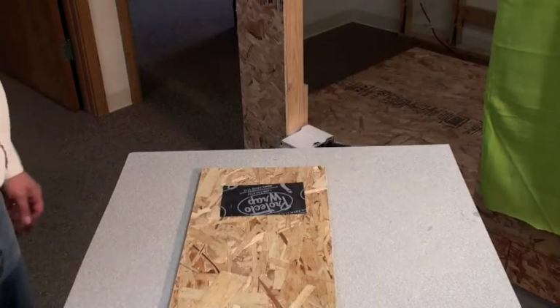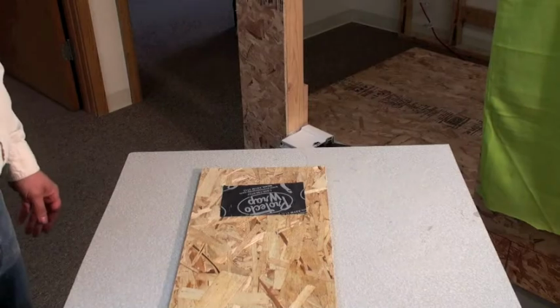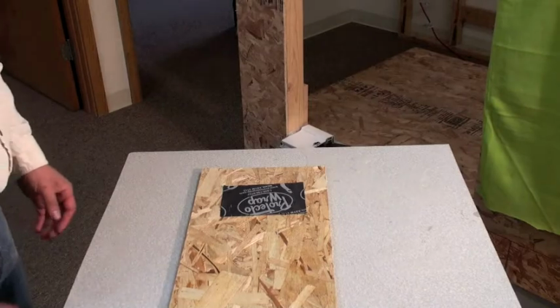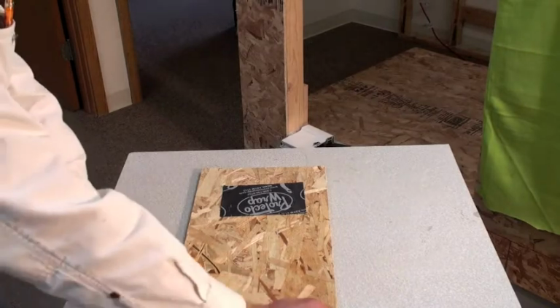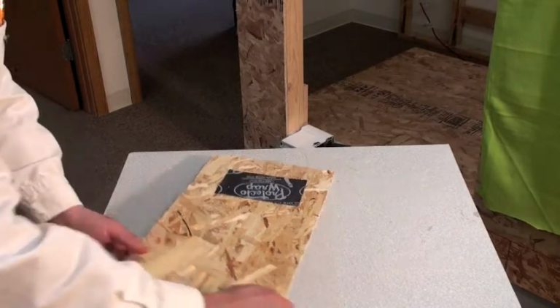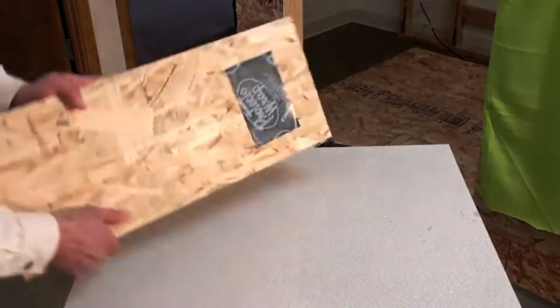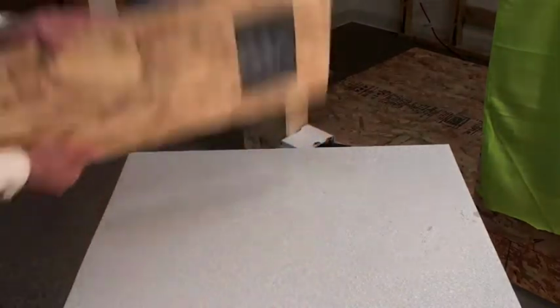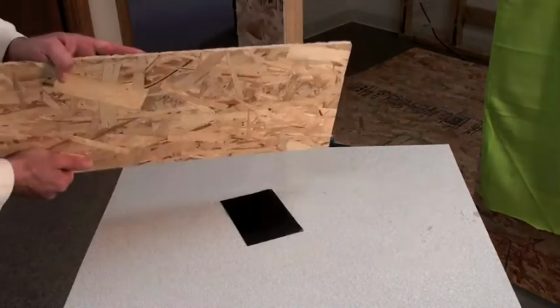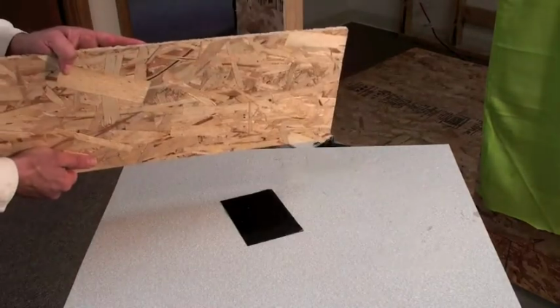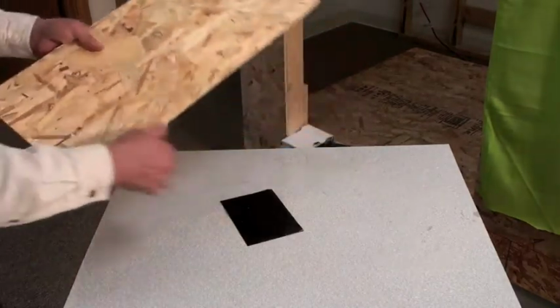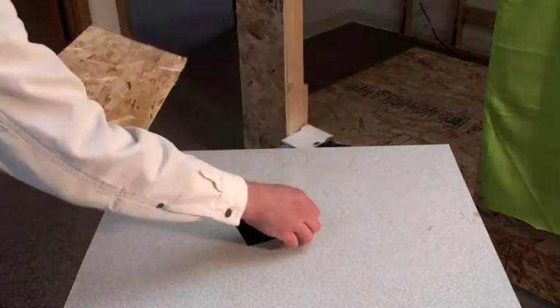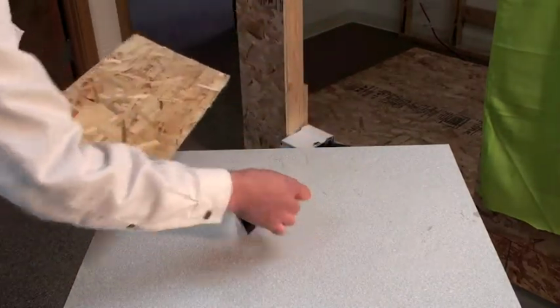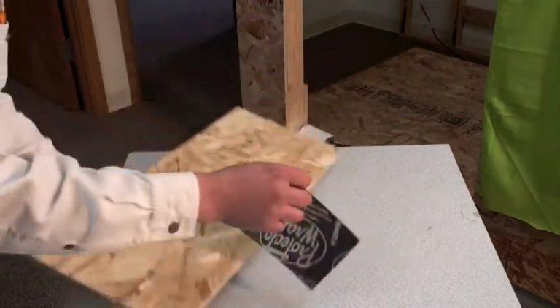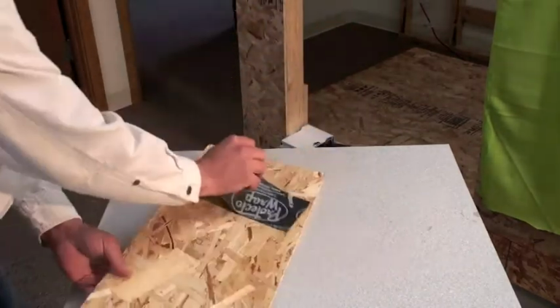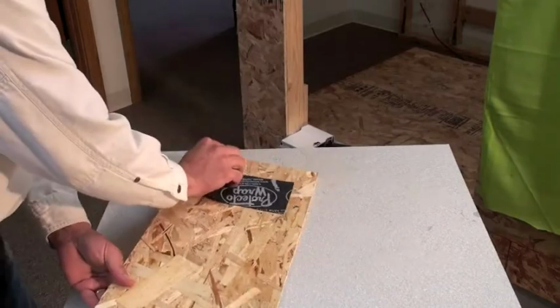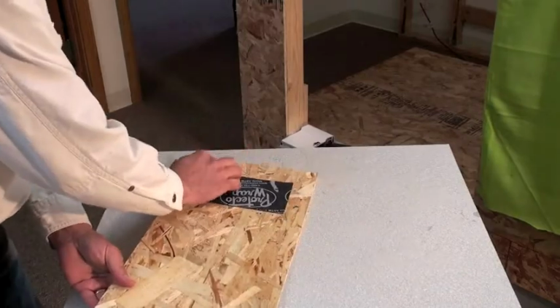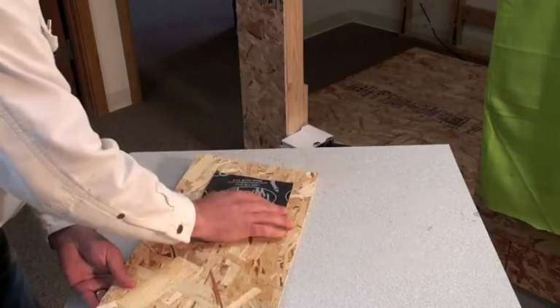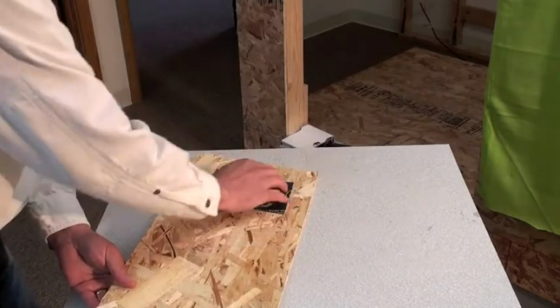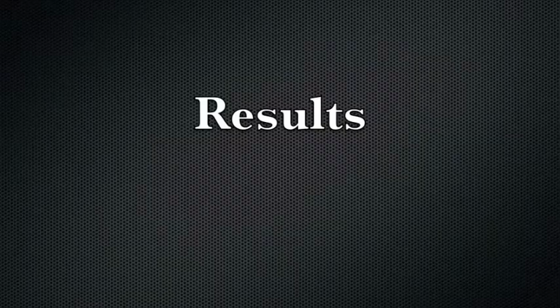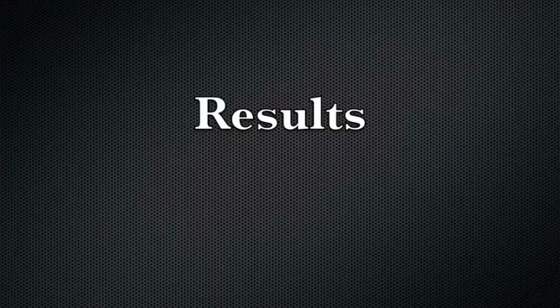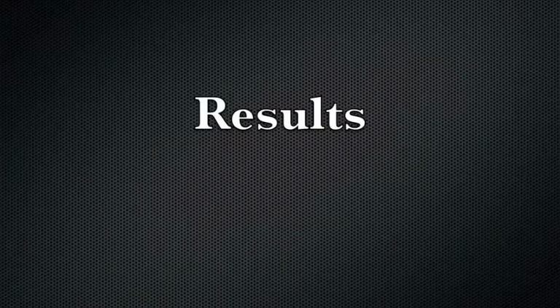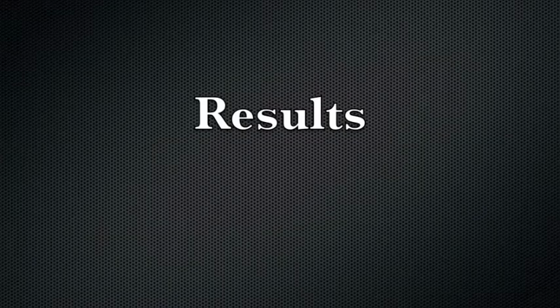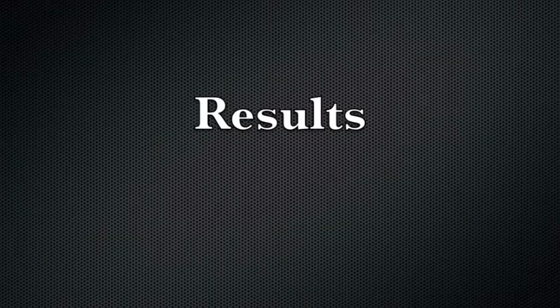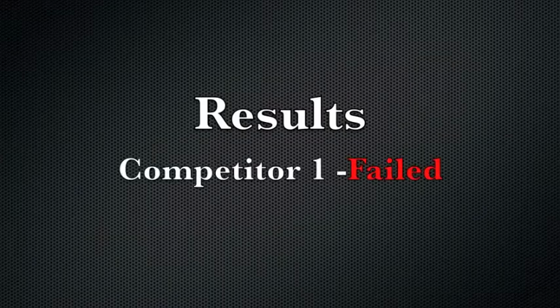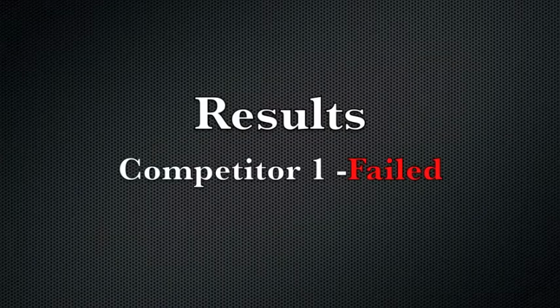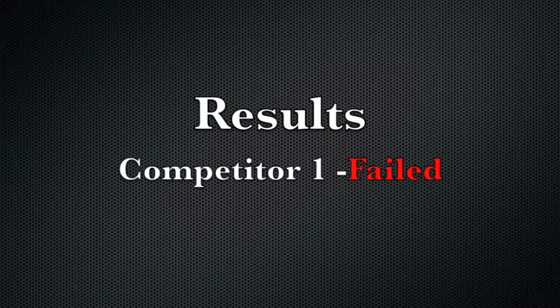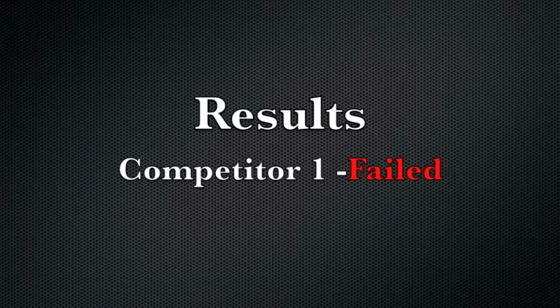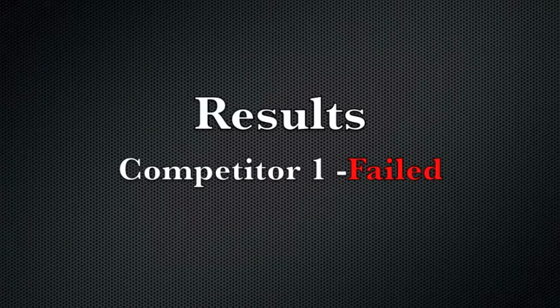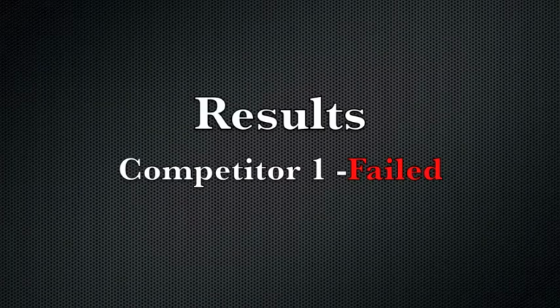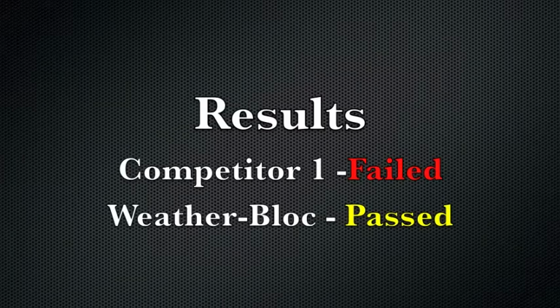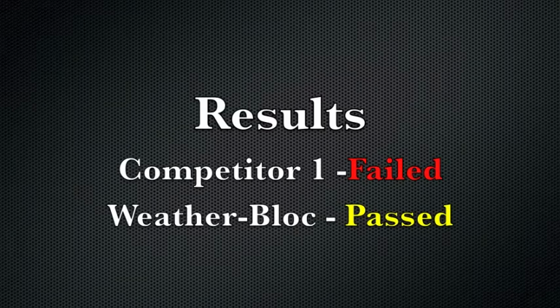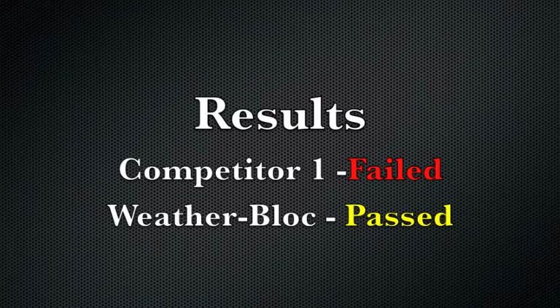Our competitors just don't stick in wet conditions. What are the results of the test? Competitor one fails. Weather Block passes.